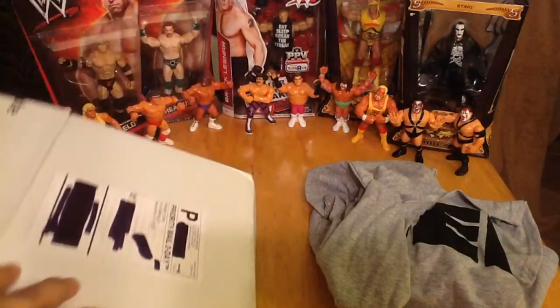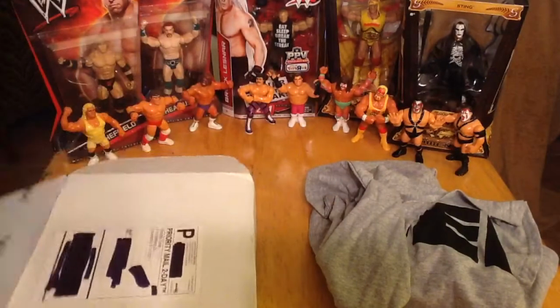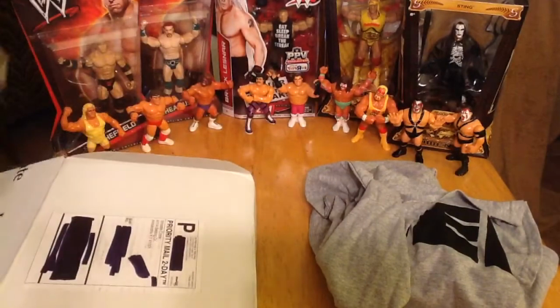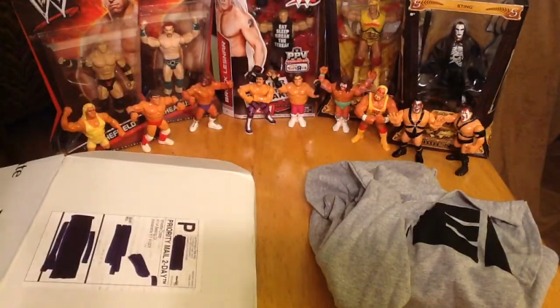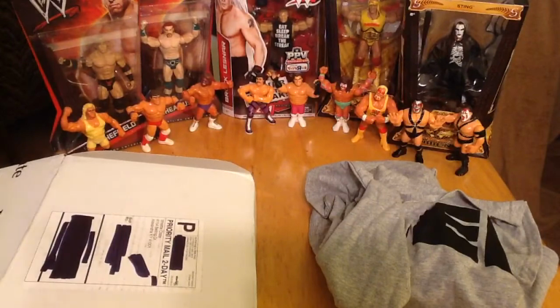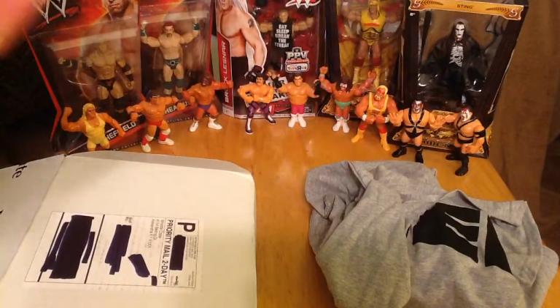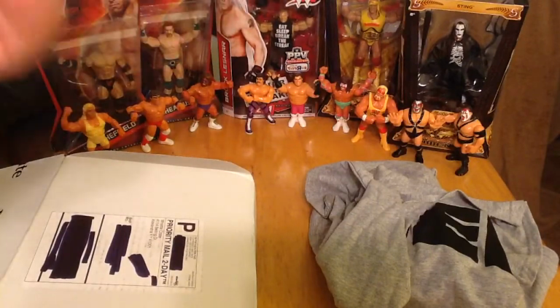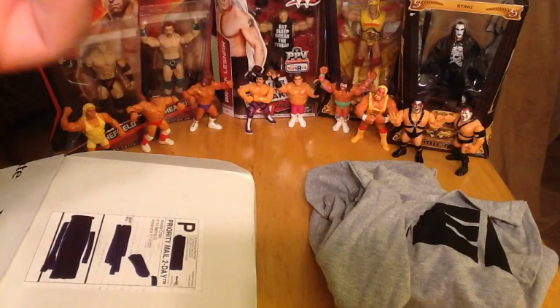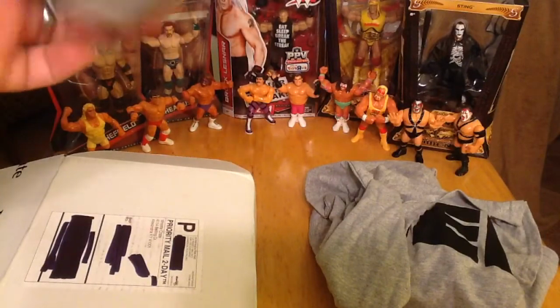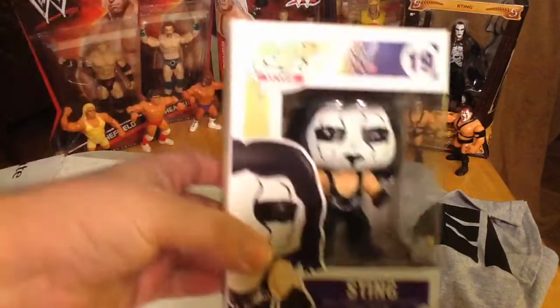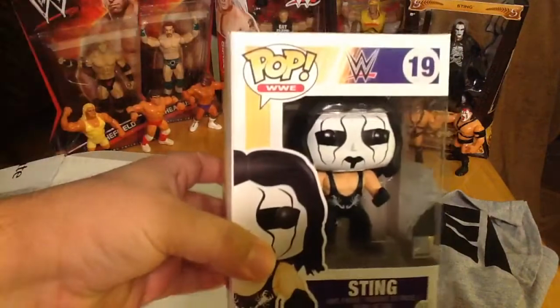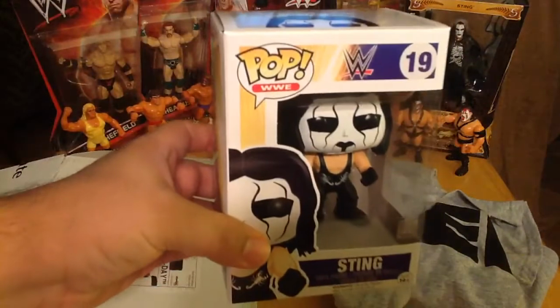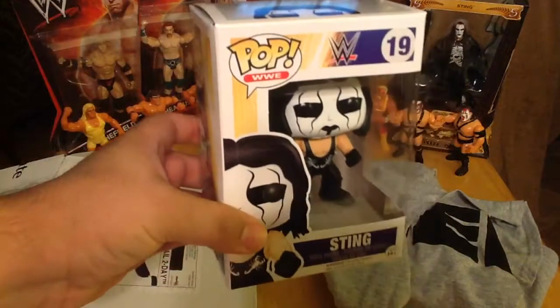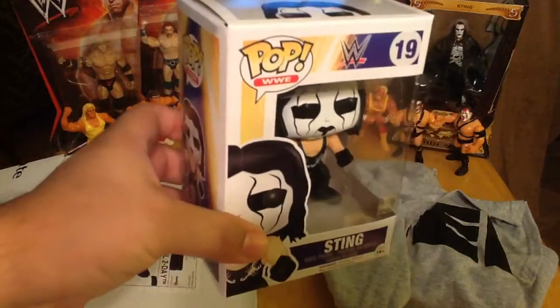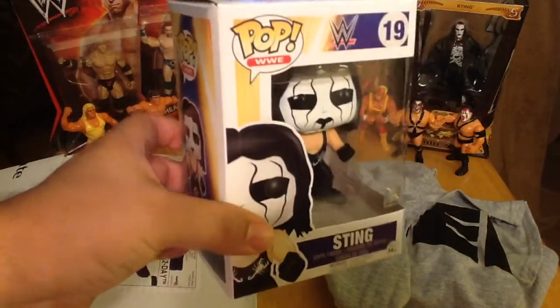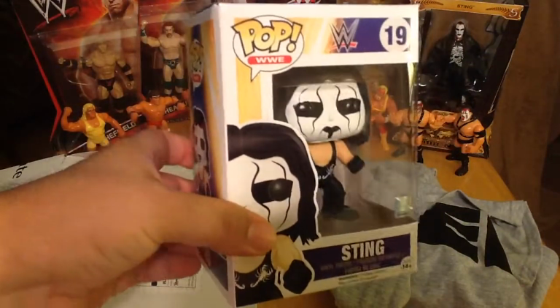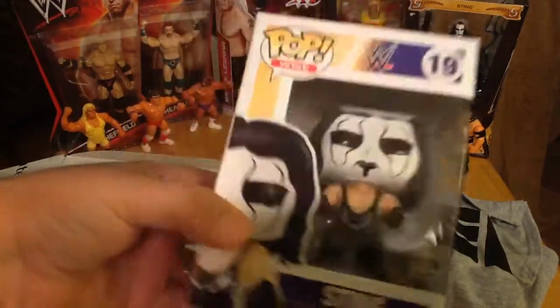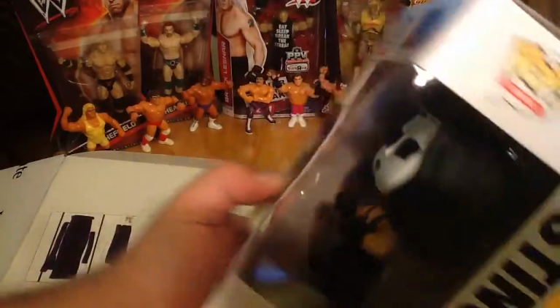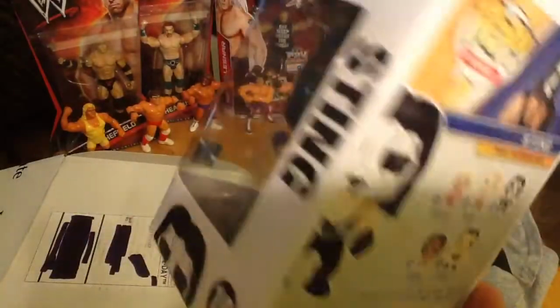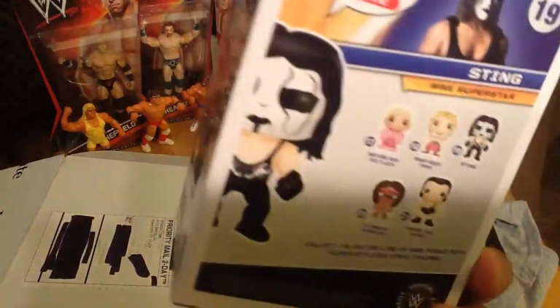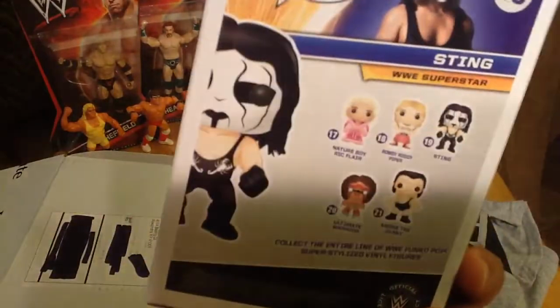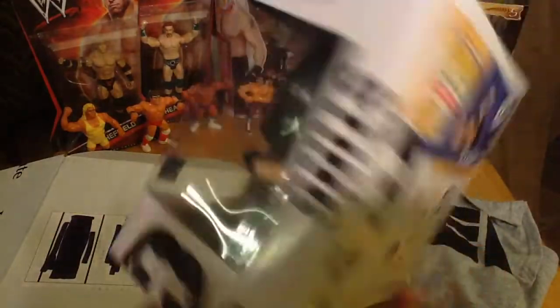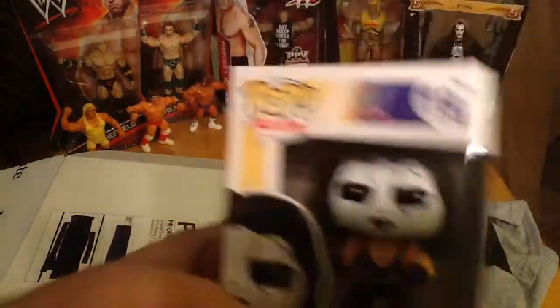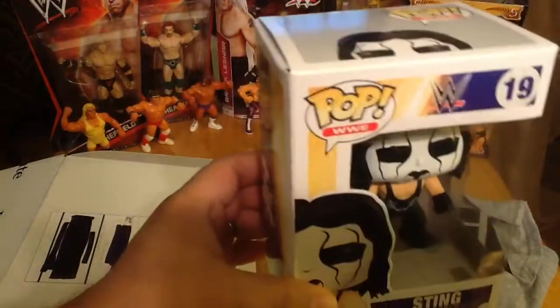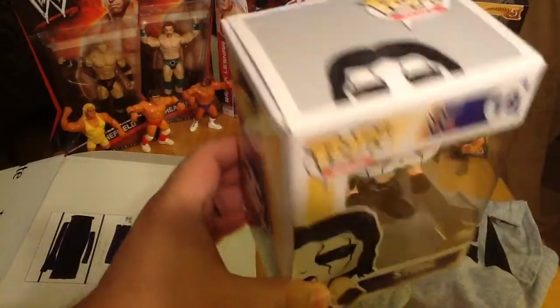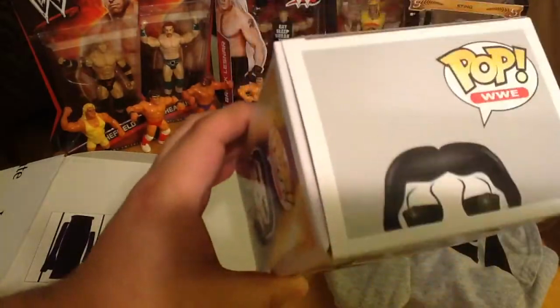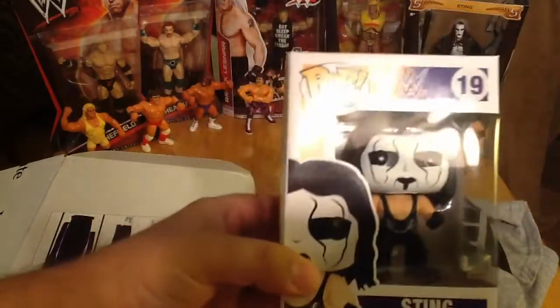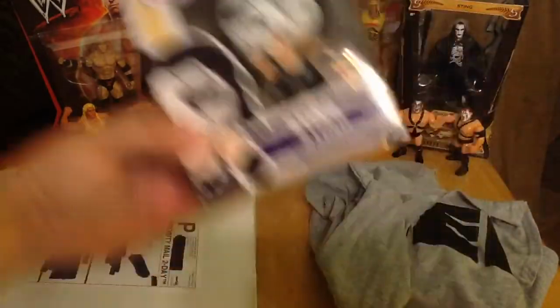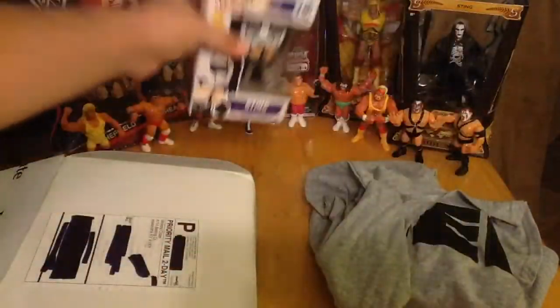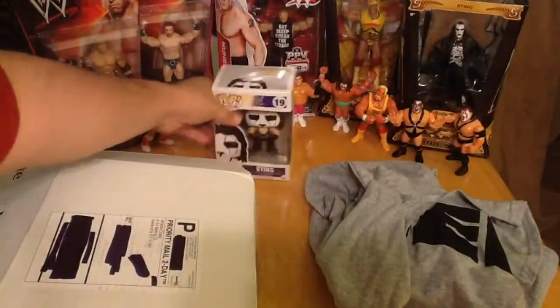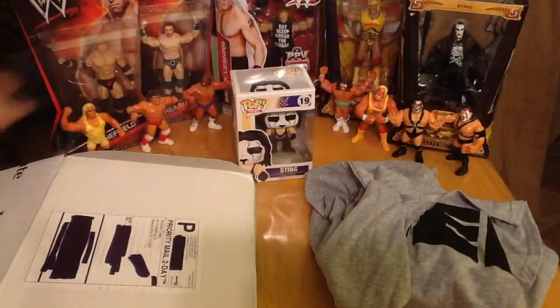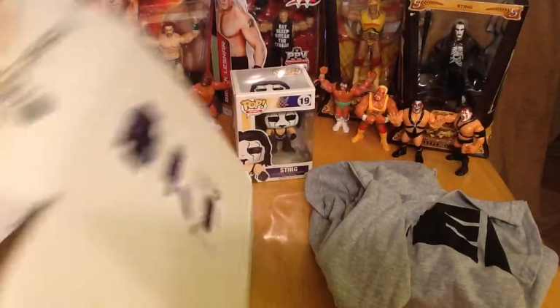We've got a Pop Funko Sting figure — these are brand new, these just came out this month. Awesome, excellent. Got a new Pop.